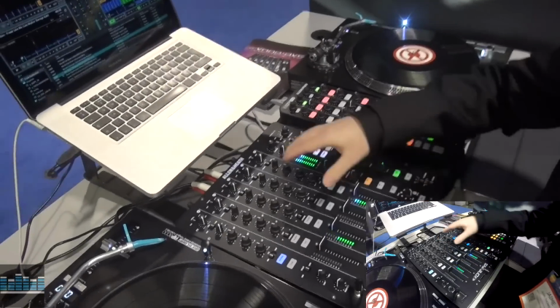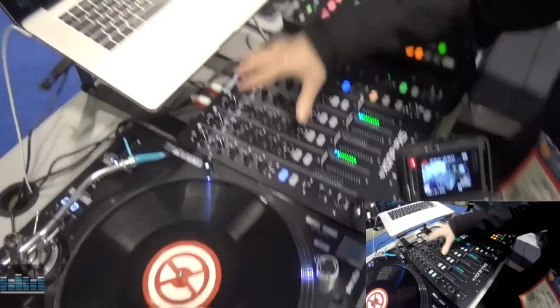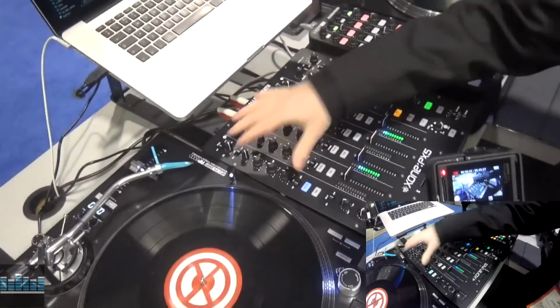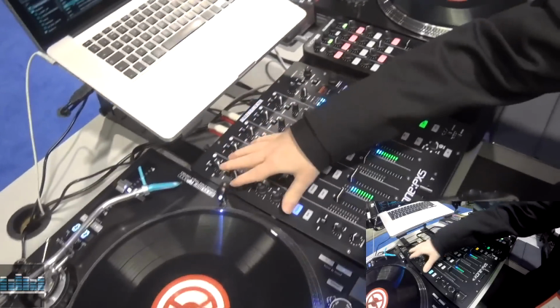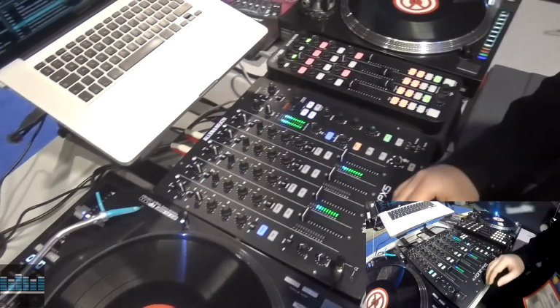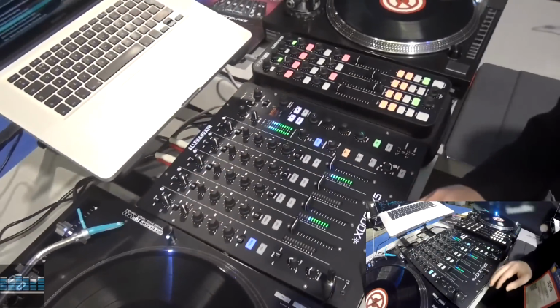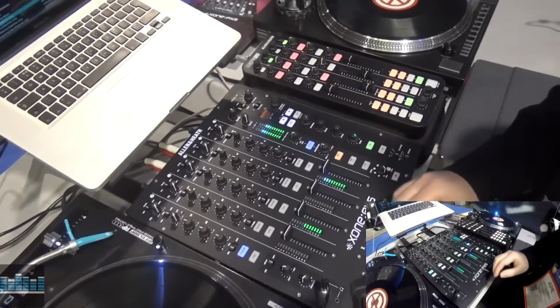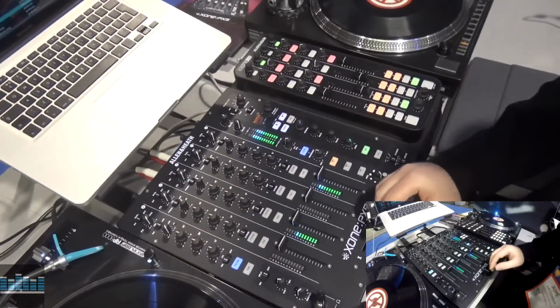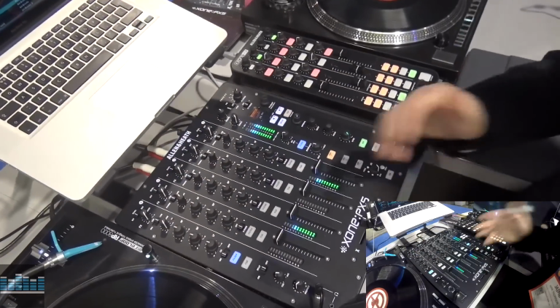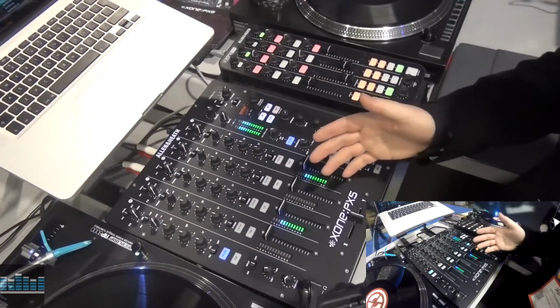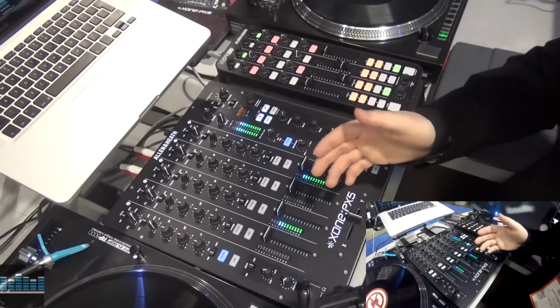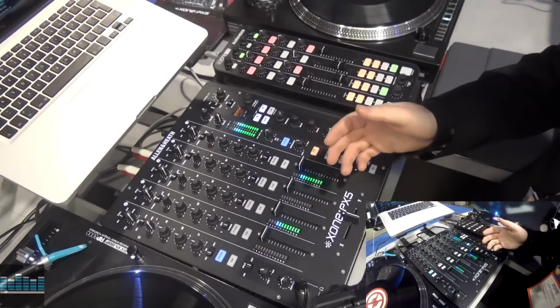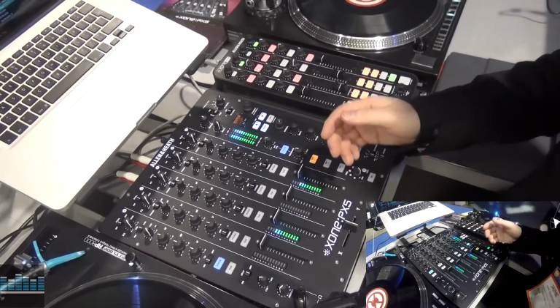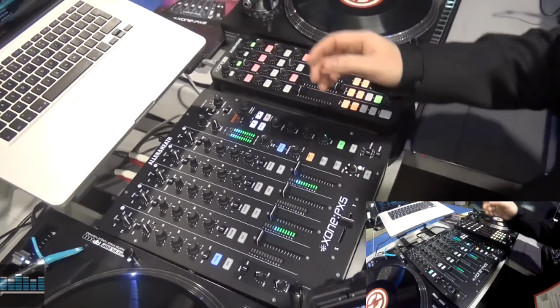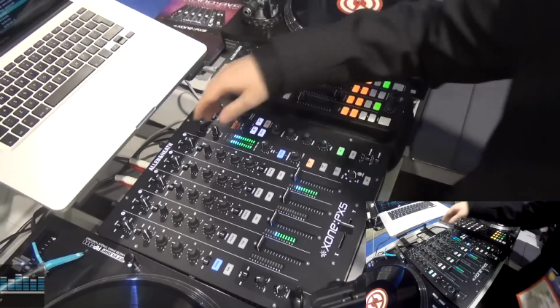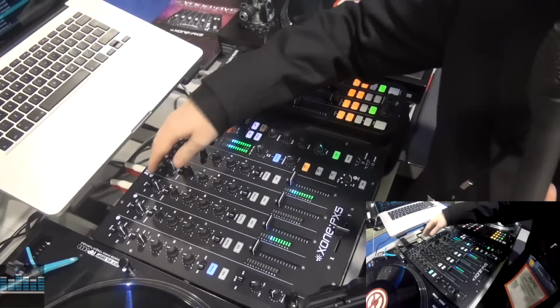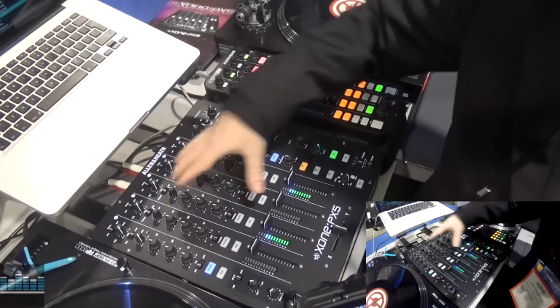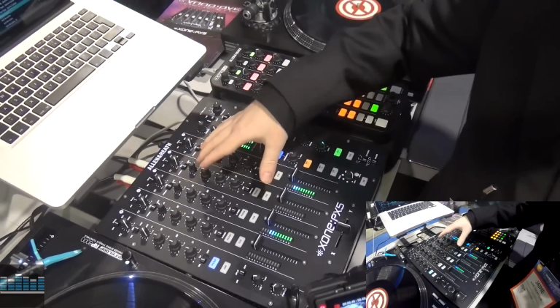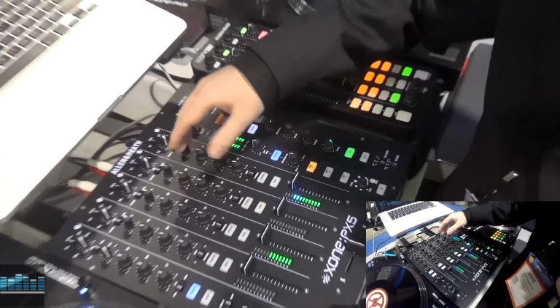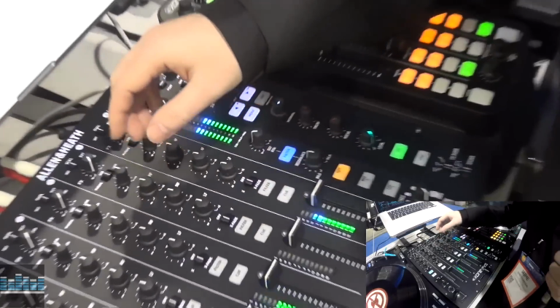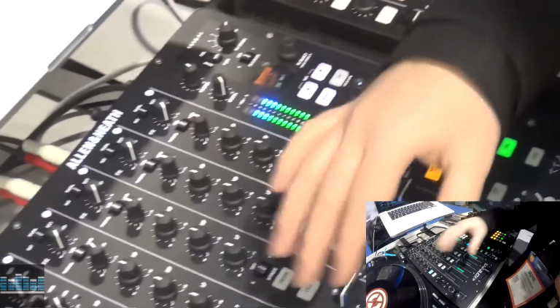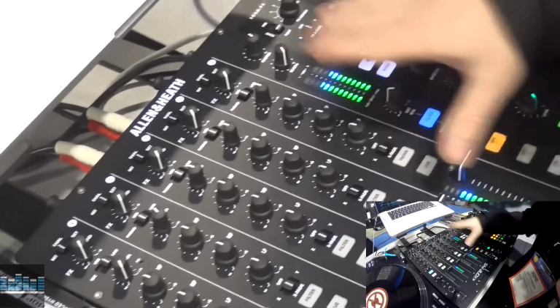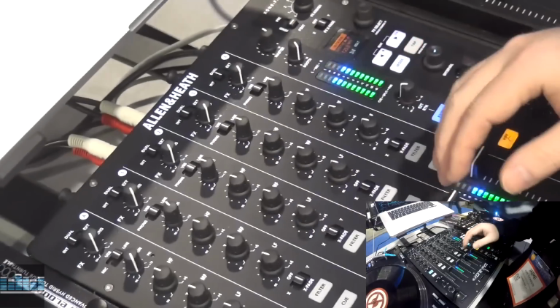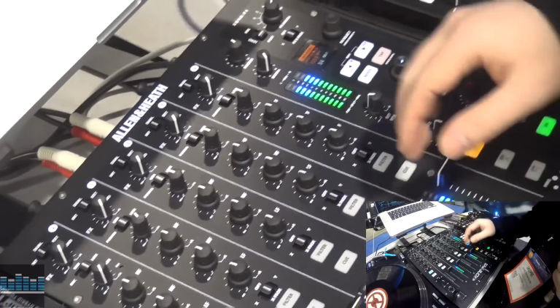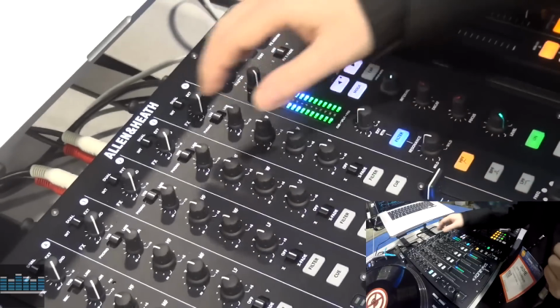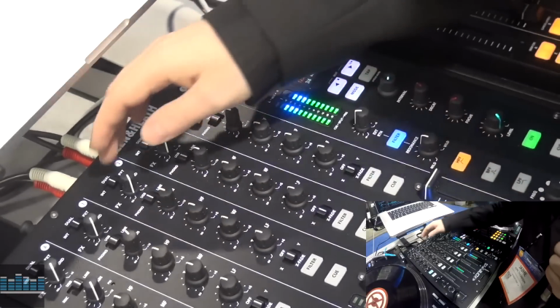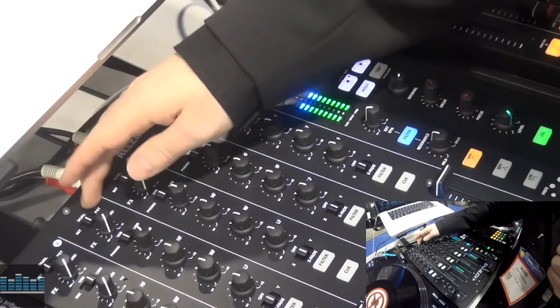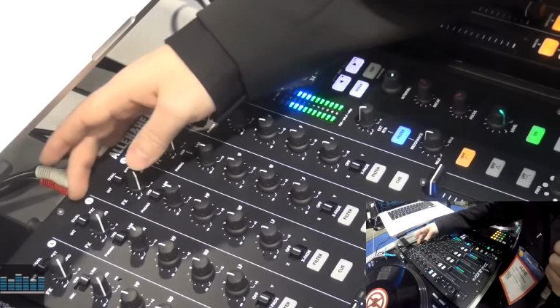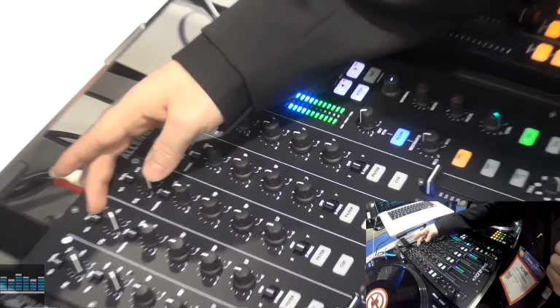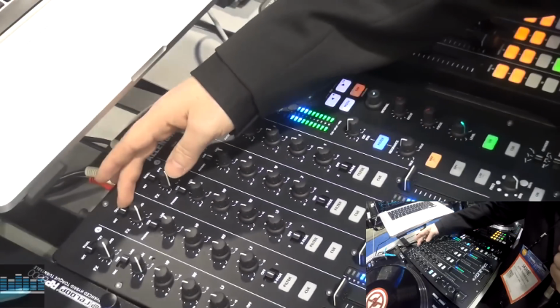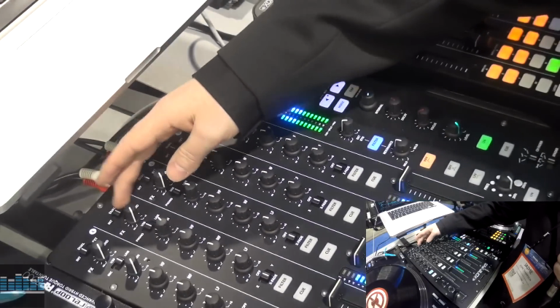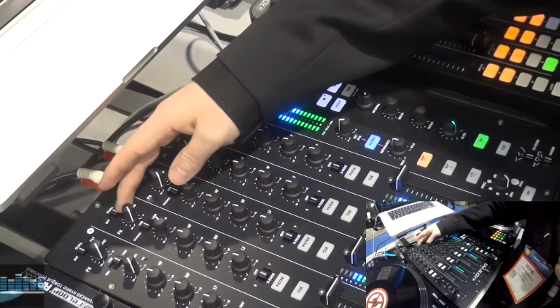So it's a four plus one channel mixer, 20 channel audio interface built in, and I'll just run from the top down and give you a rundown of what's going on here. So at the very top we've got our effects send.